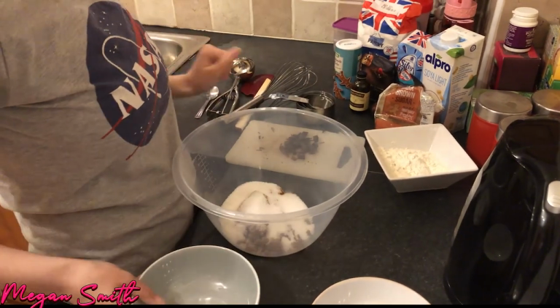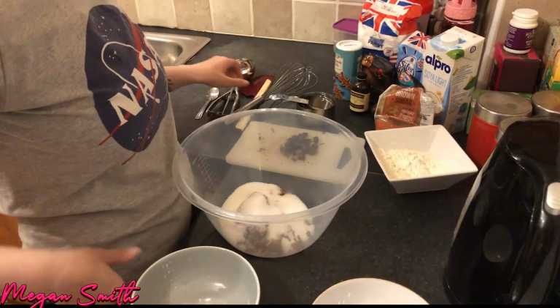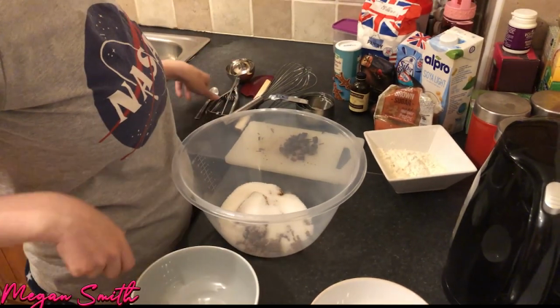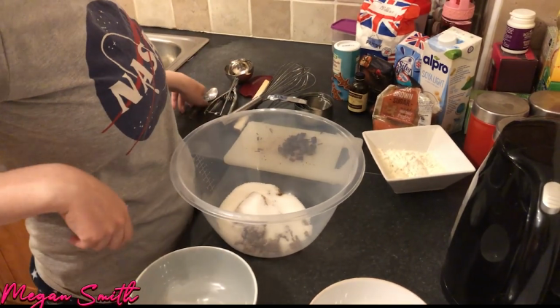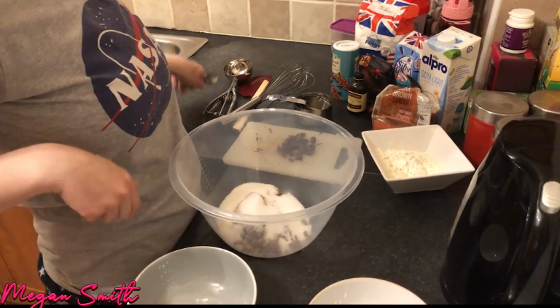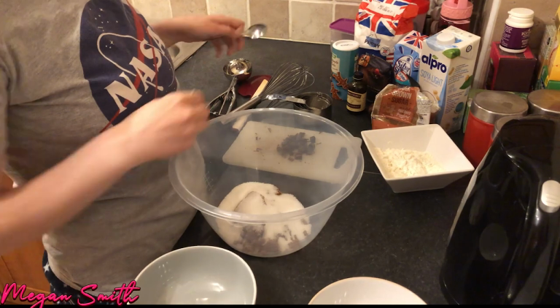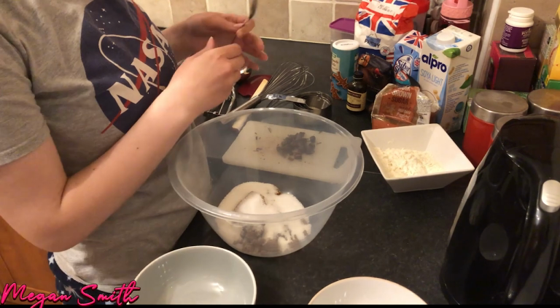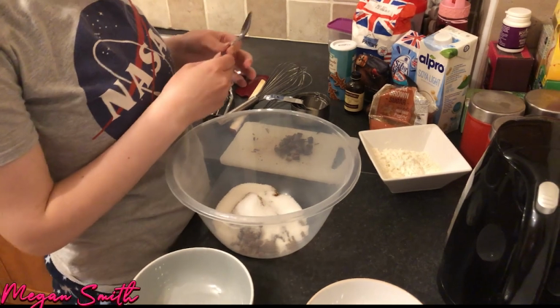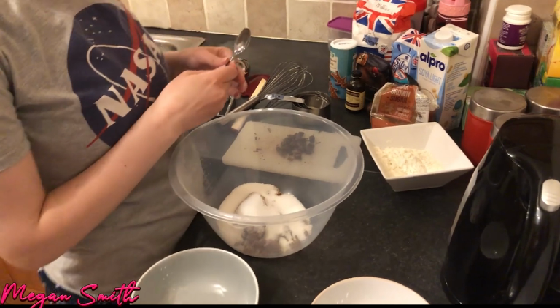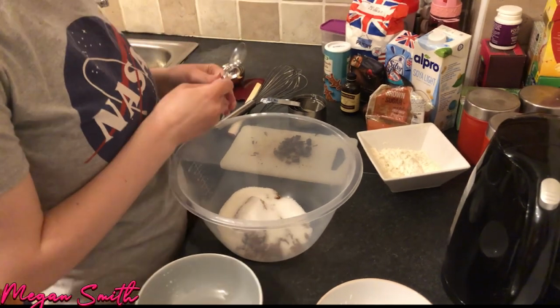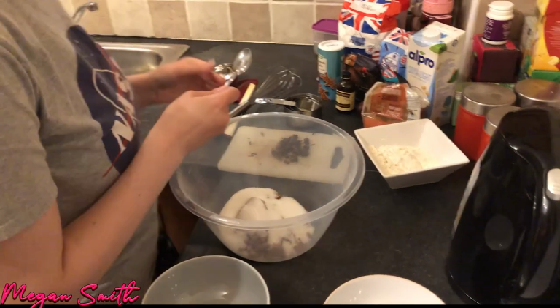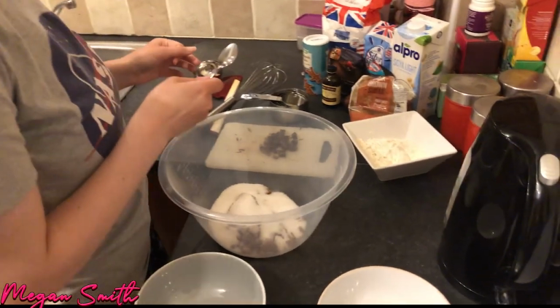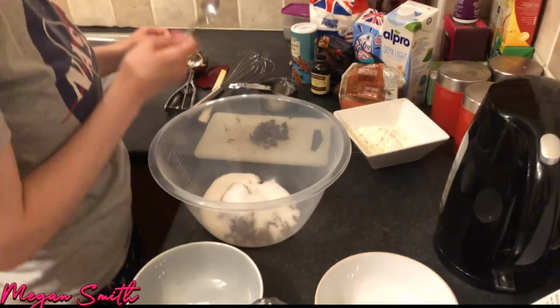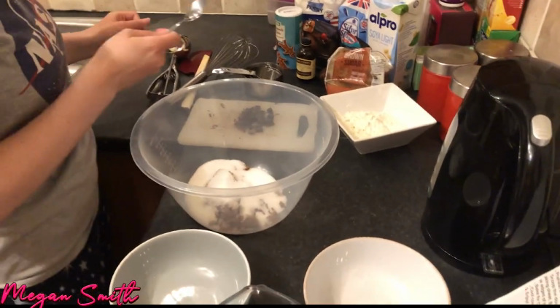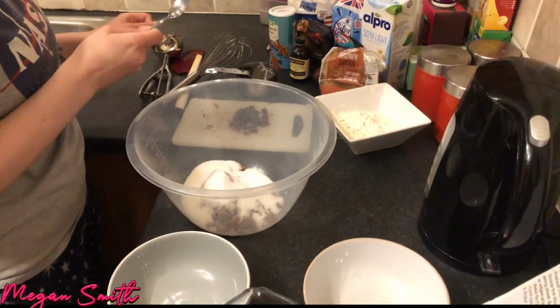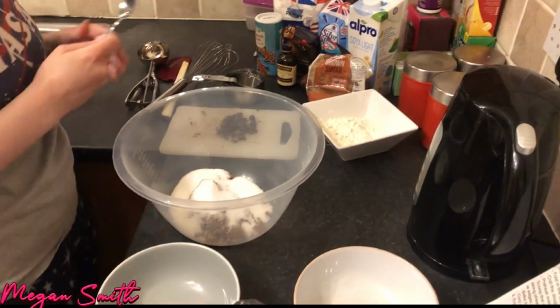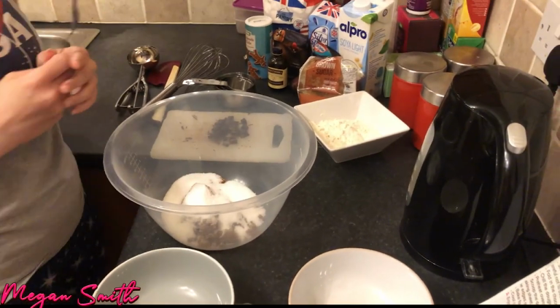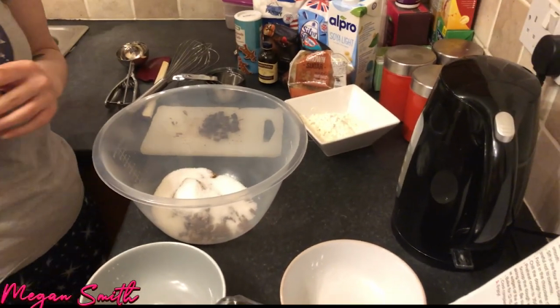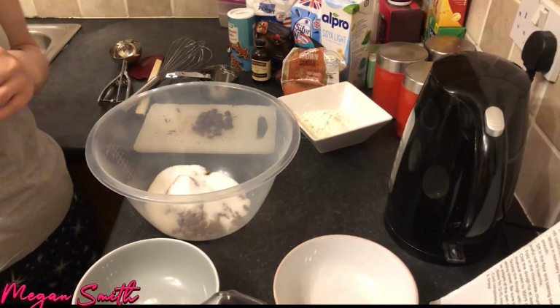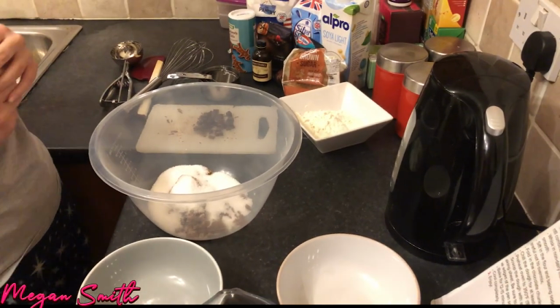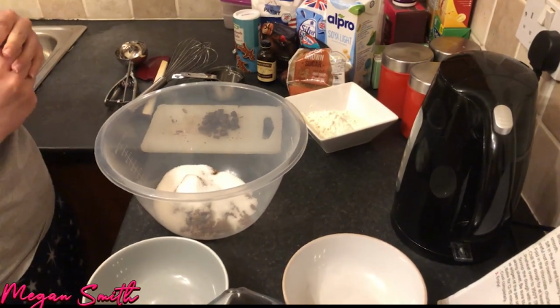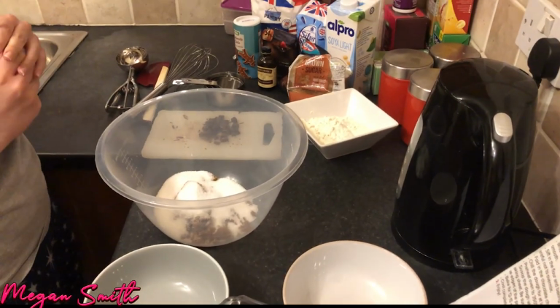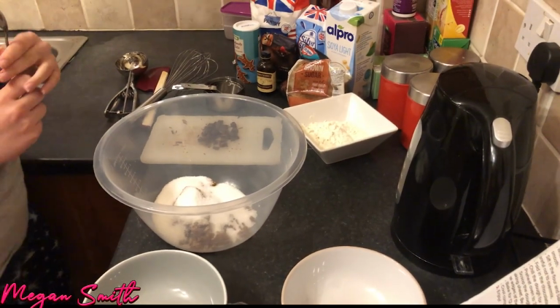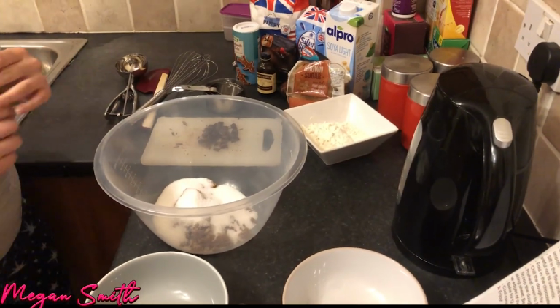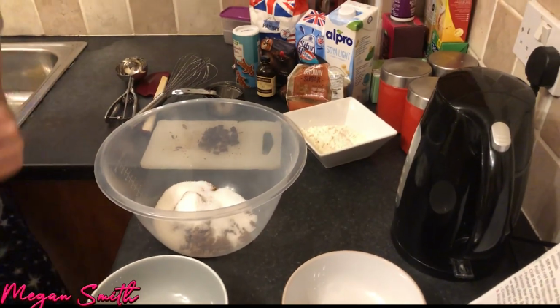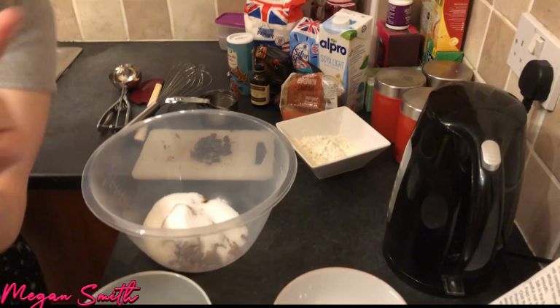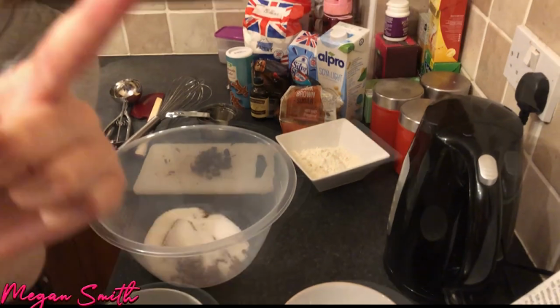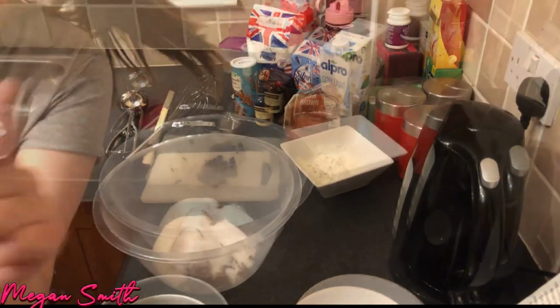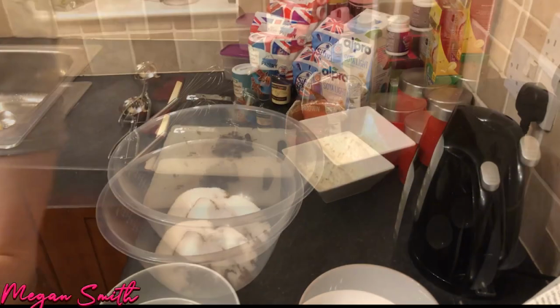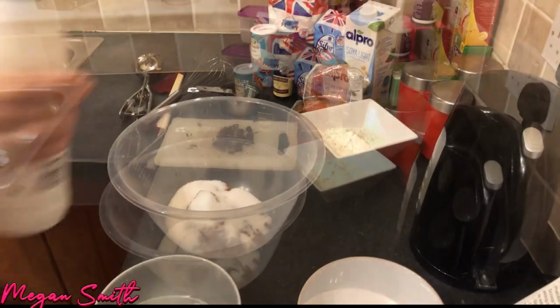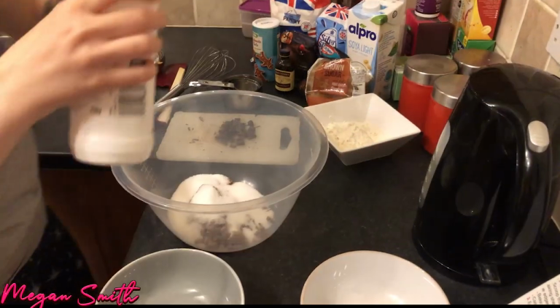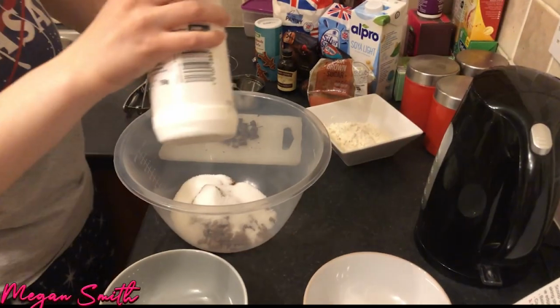And then salt. So how much salt do we need? One teaspoon. I left the salt over there so just give me one second — I'll be right back with the salt.